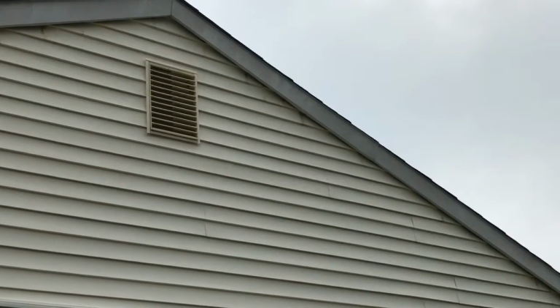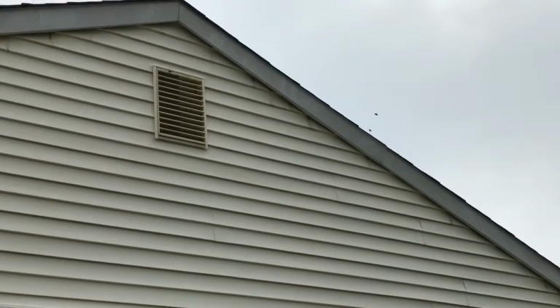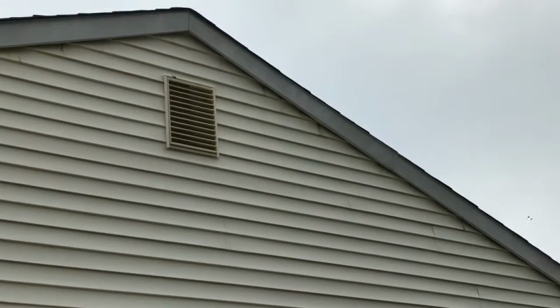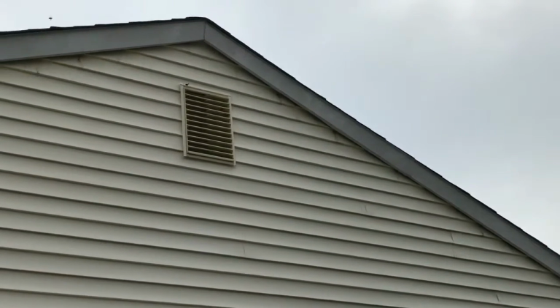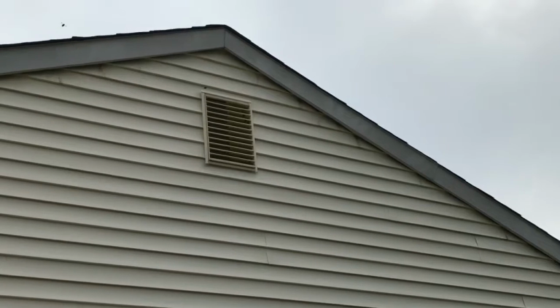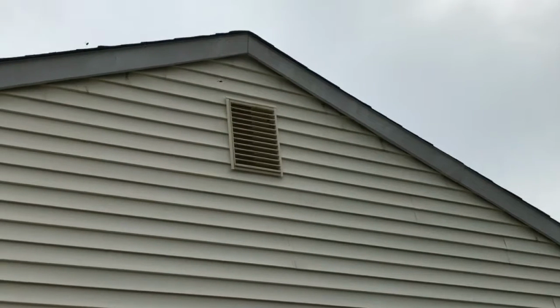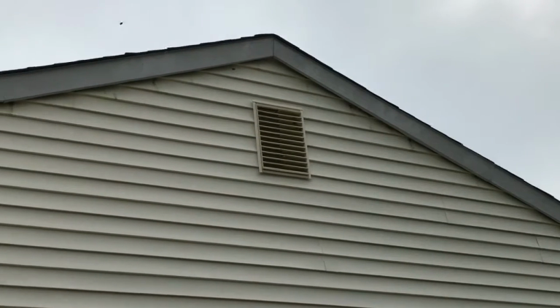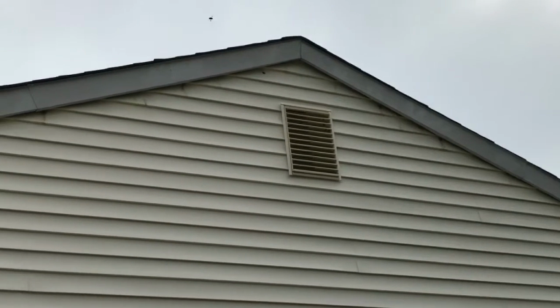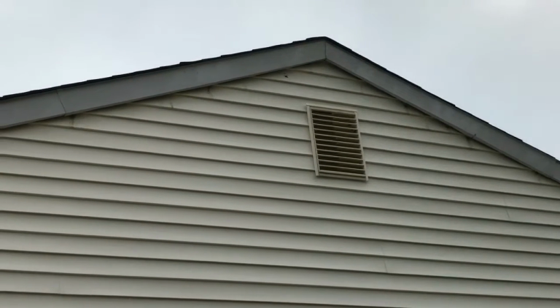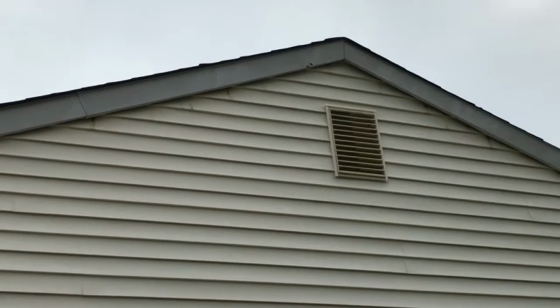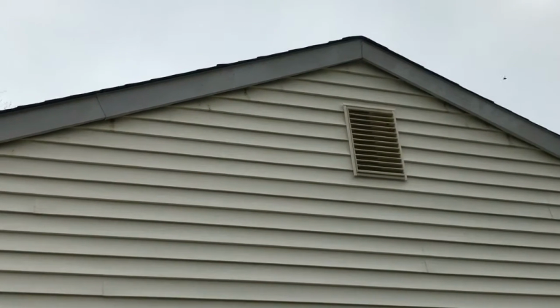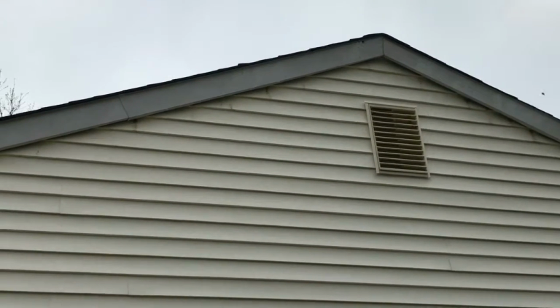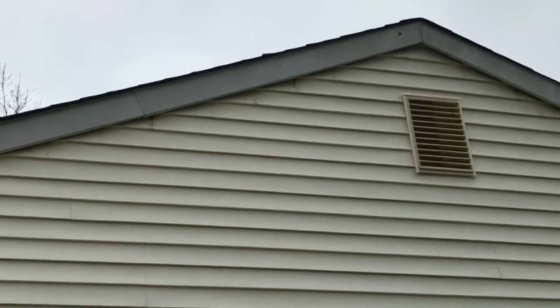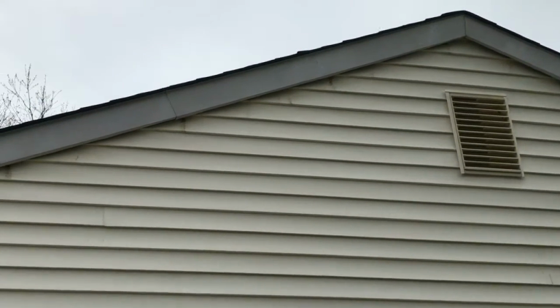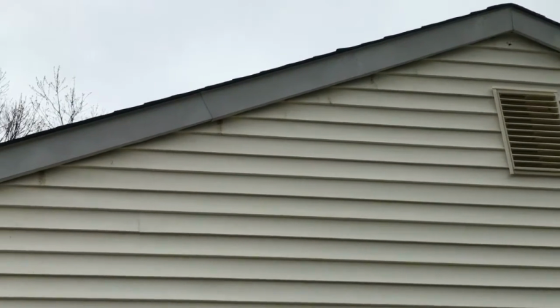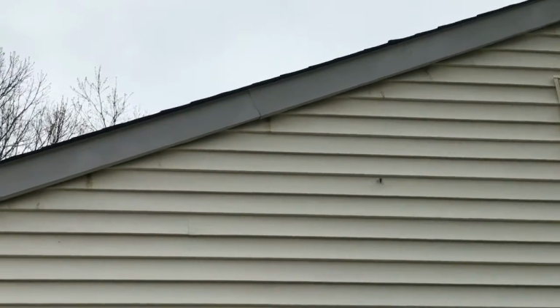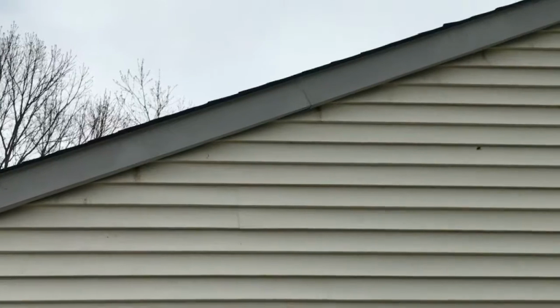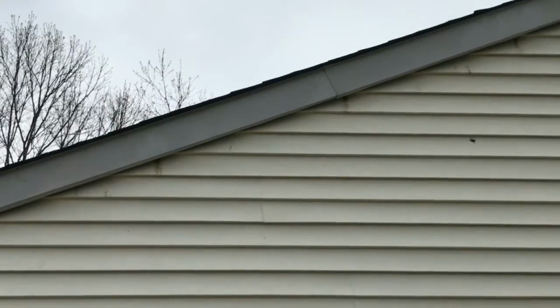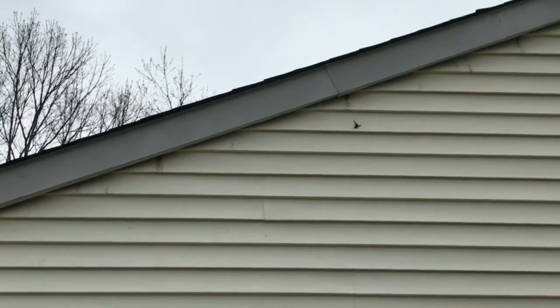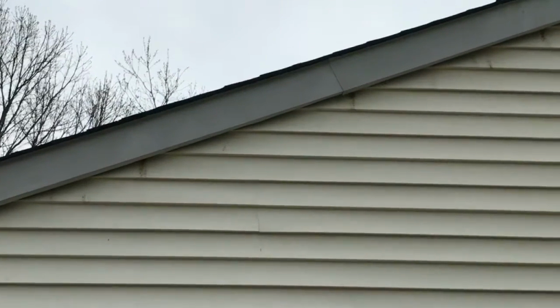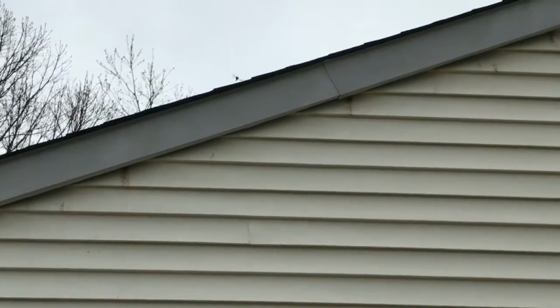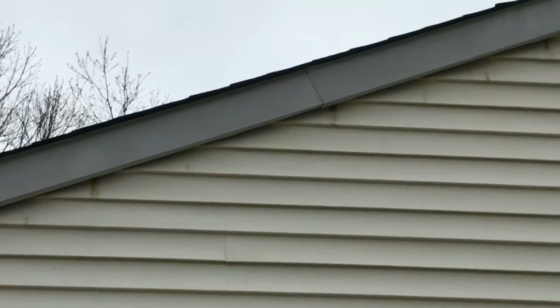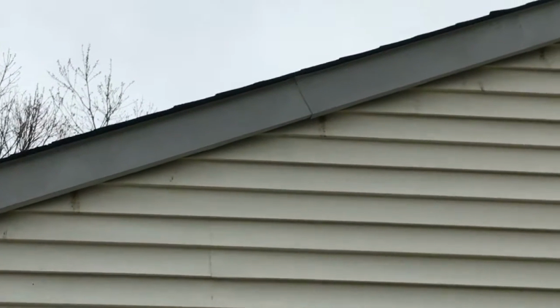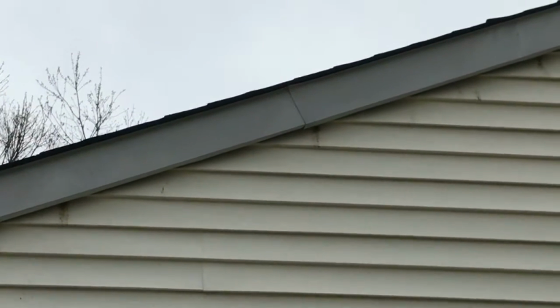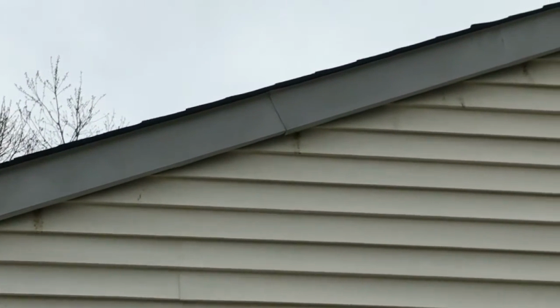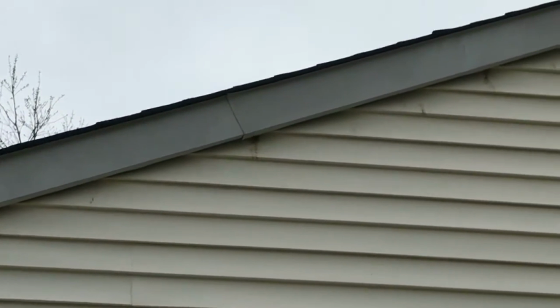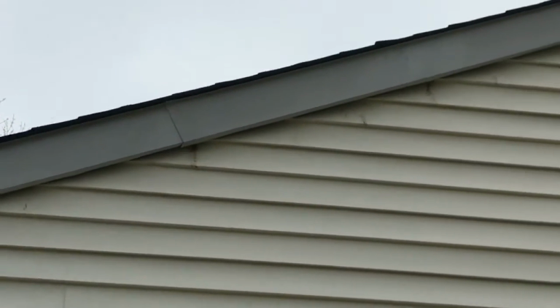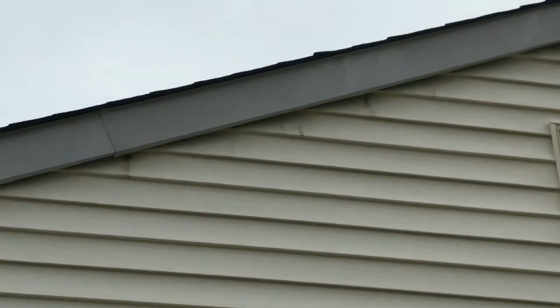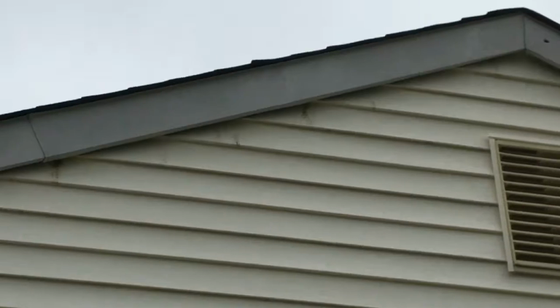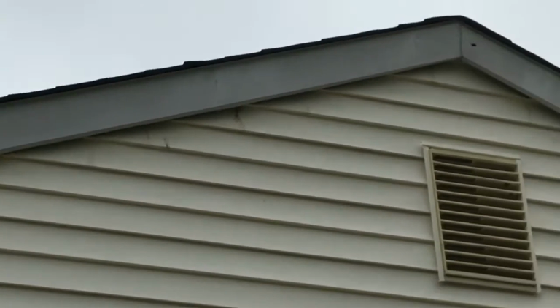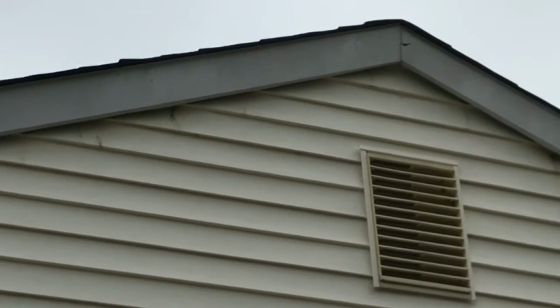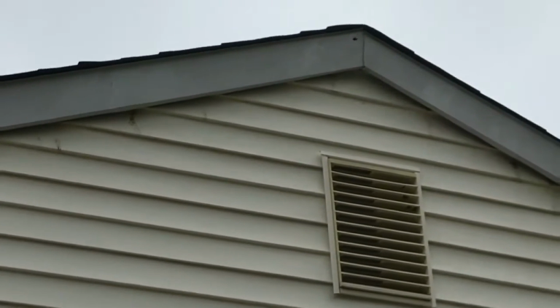If you look closely, you'll see stains dripping from the underside of the fascia board. Those stains are carpenter bee stains. It's actually regurgitated wood and feces that the carpenter bees leave behind.